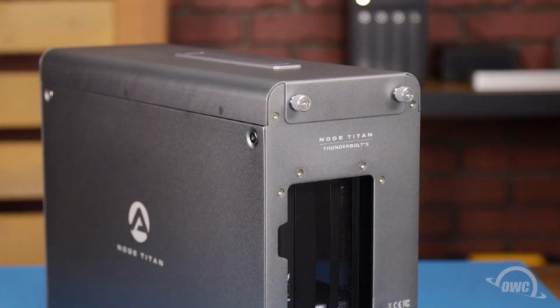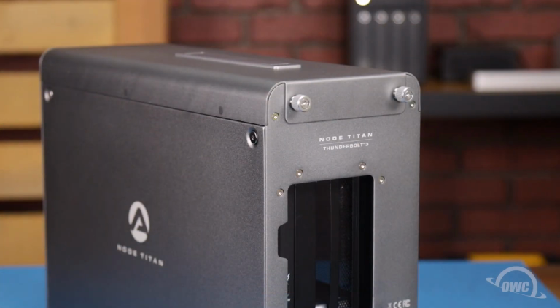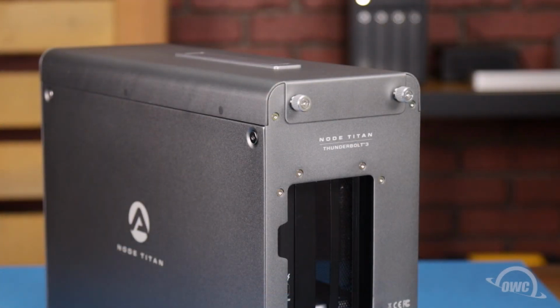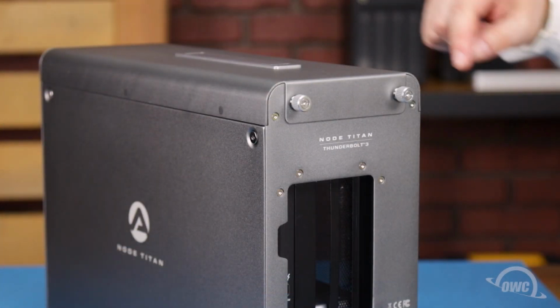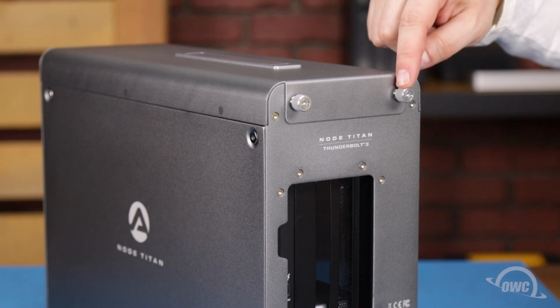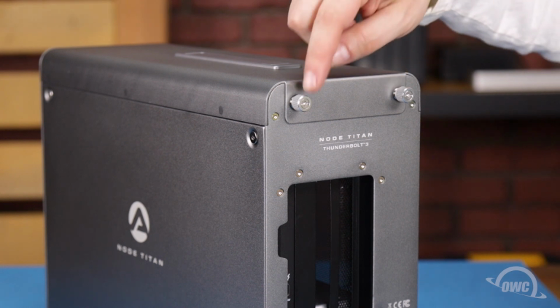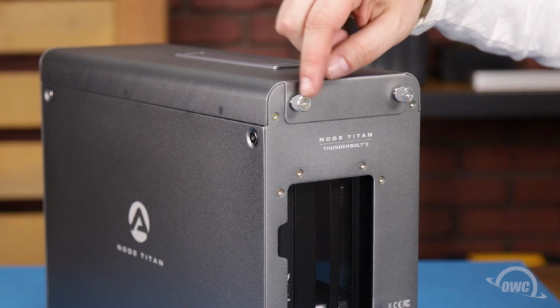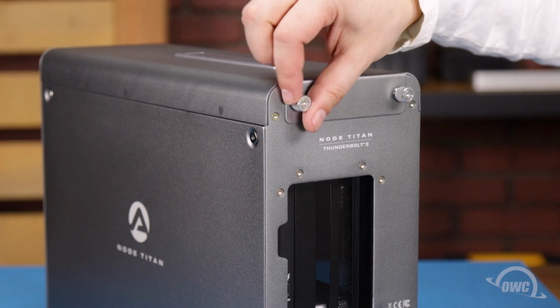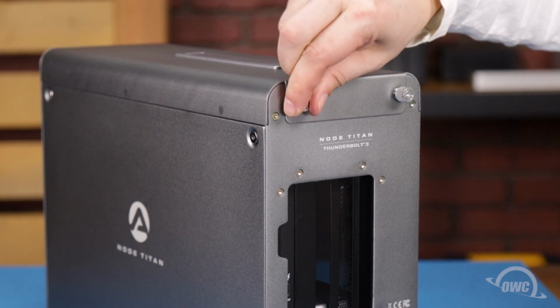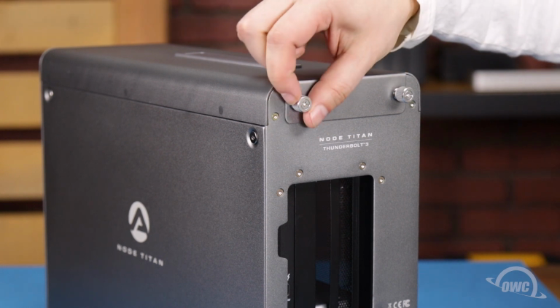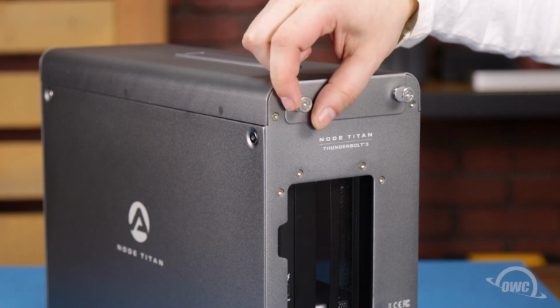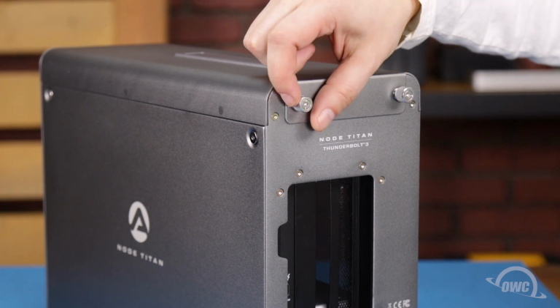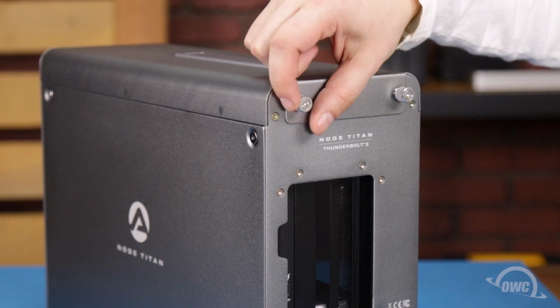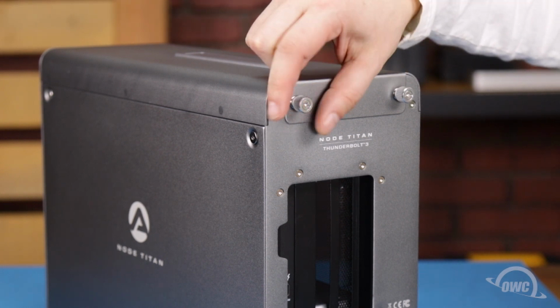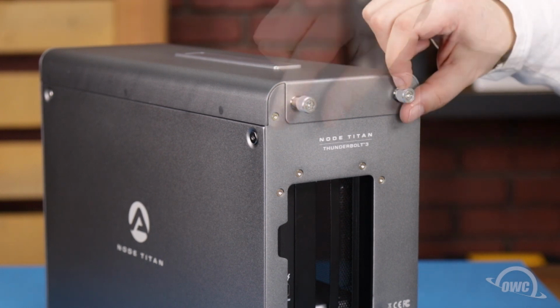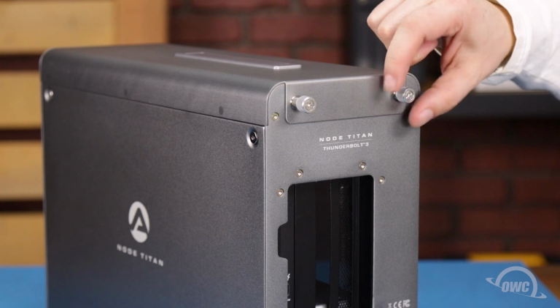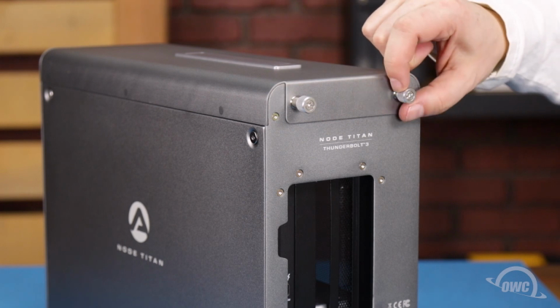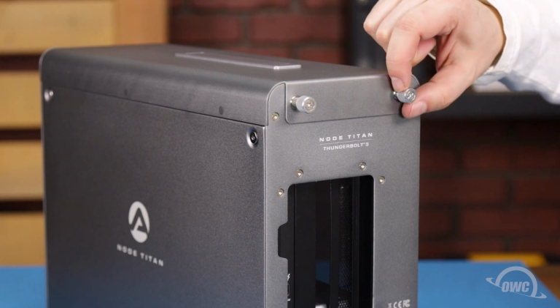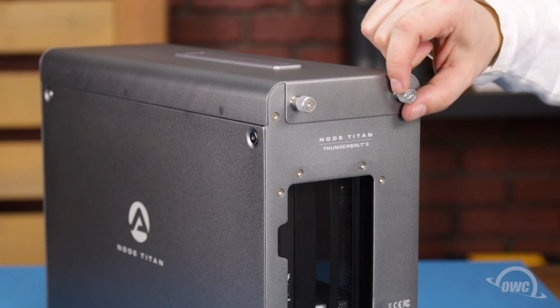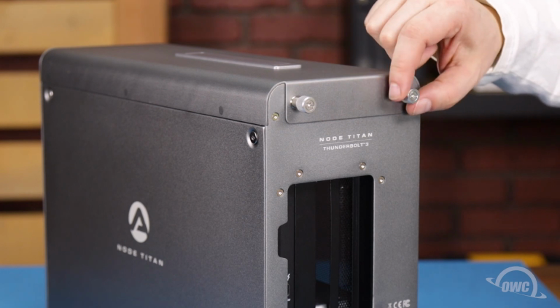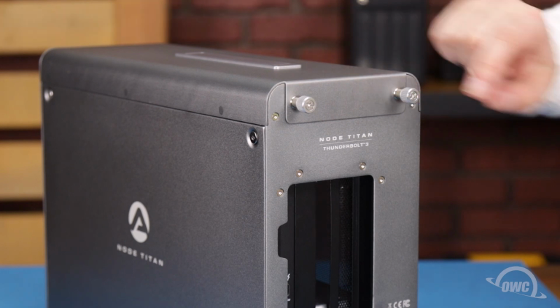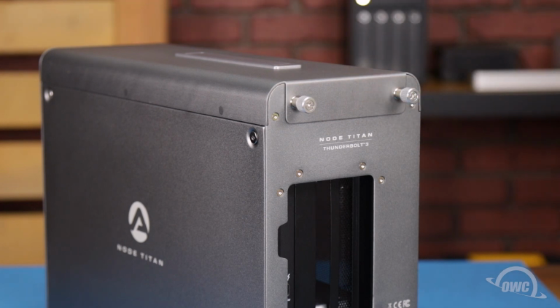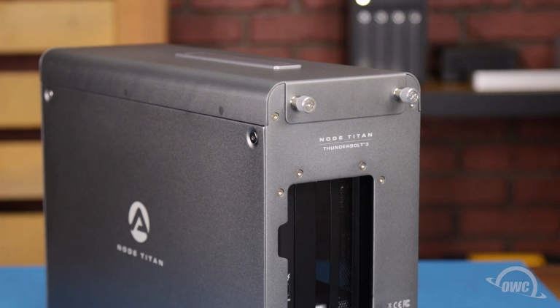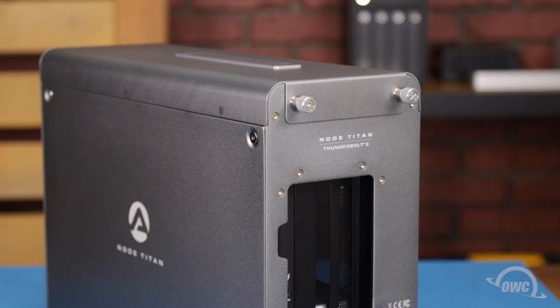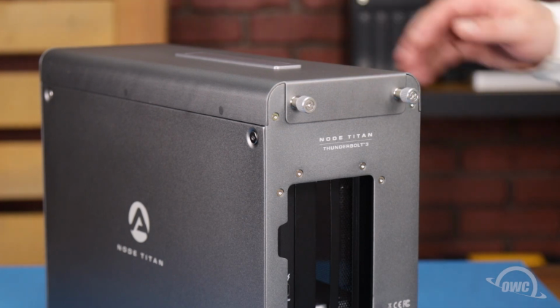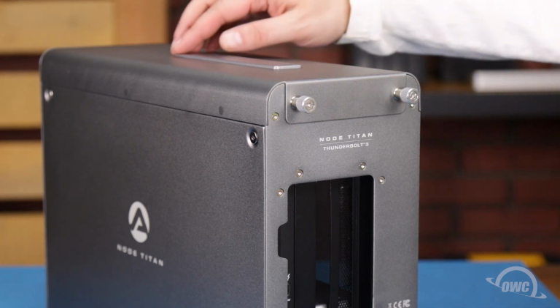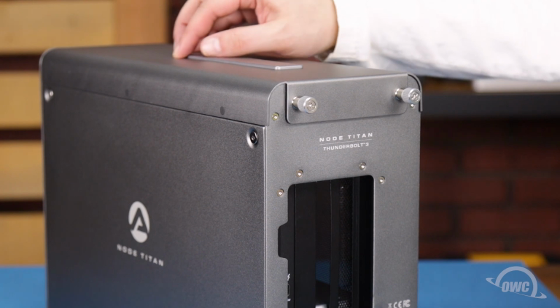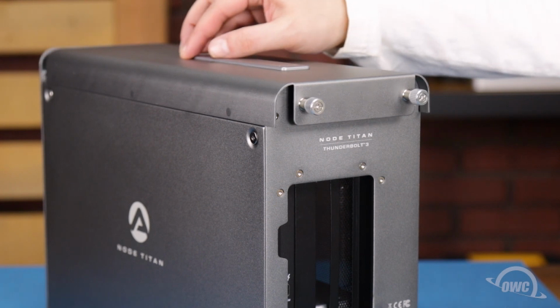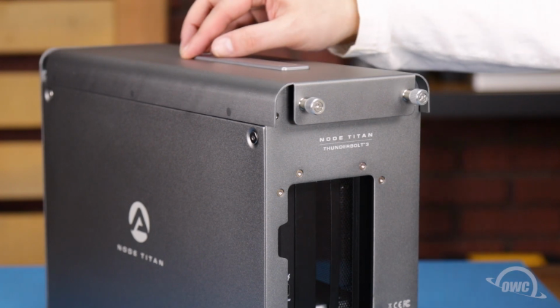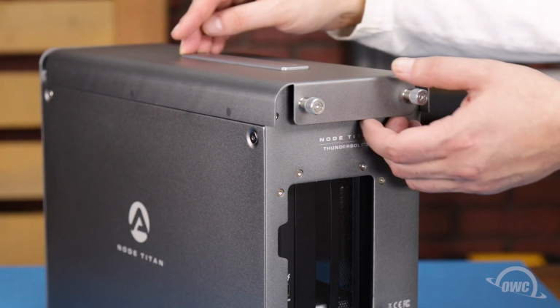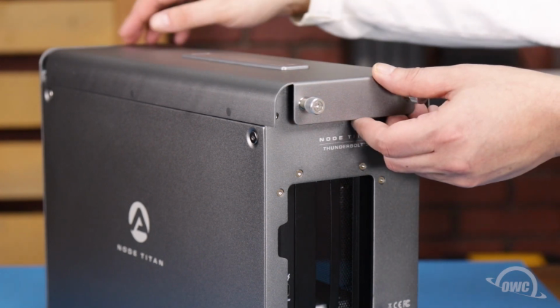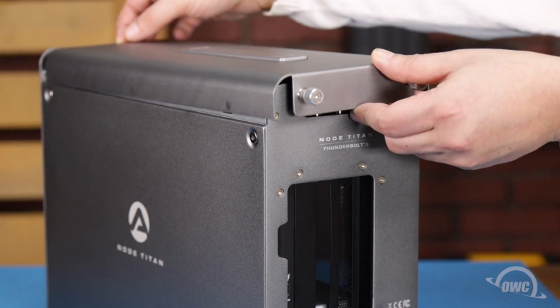The first step is to loosen the two thumb screws on the rear of the enclosure. Then push the top panel towards the rear of the unit, then lift it up and off.